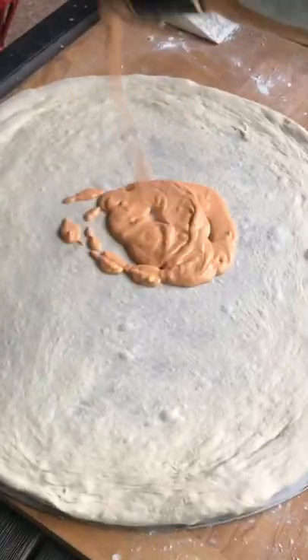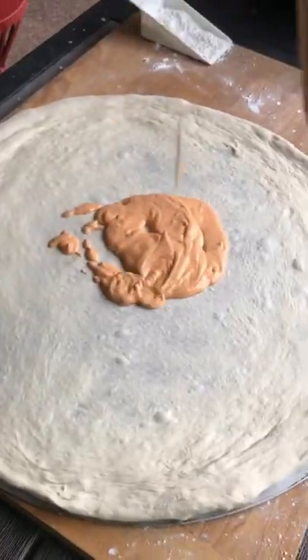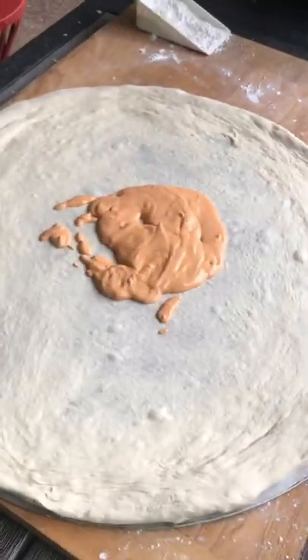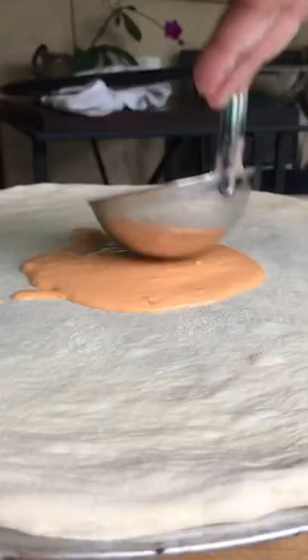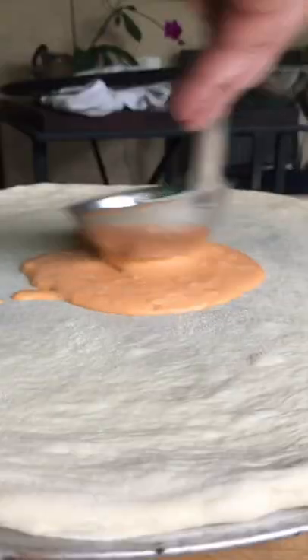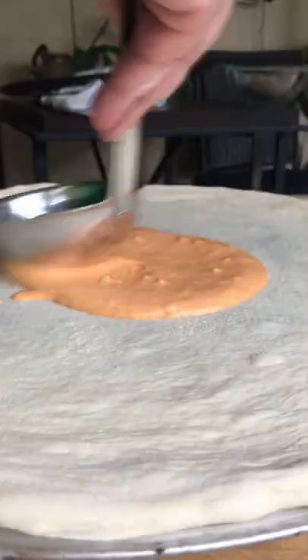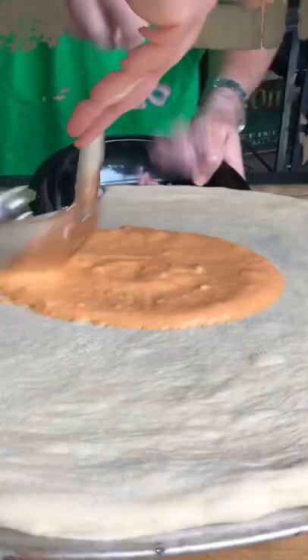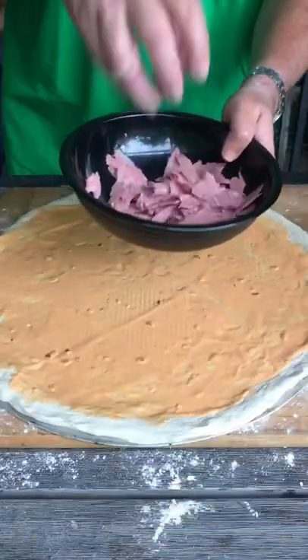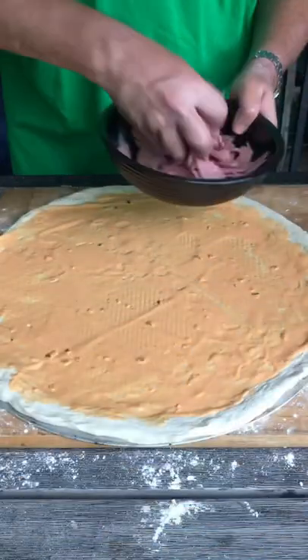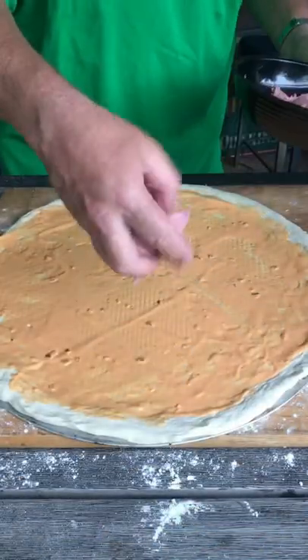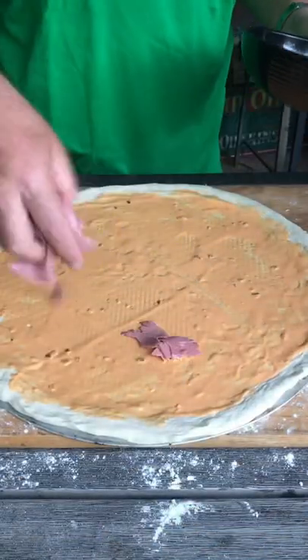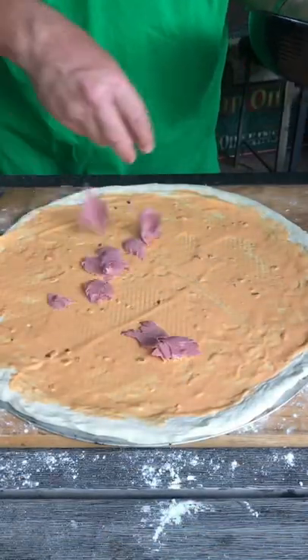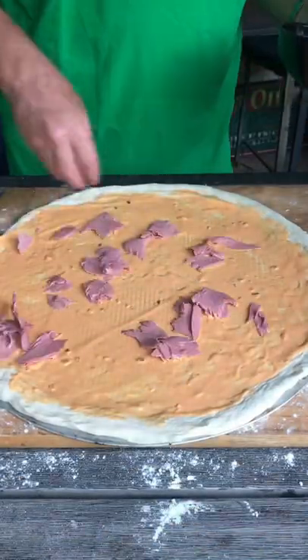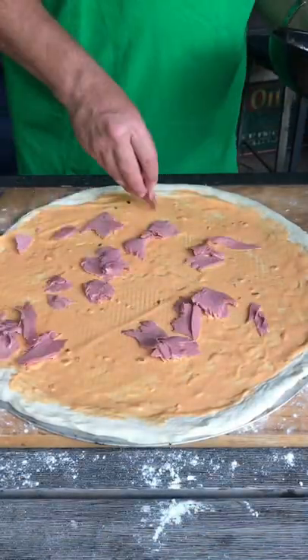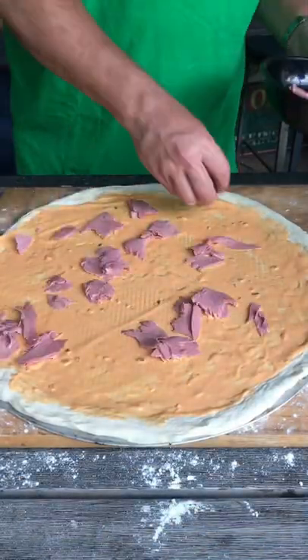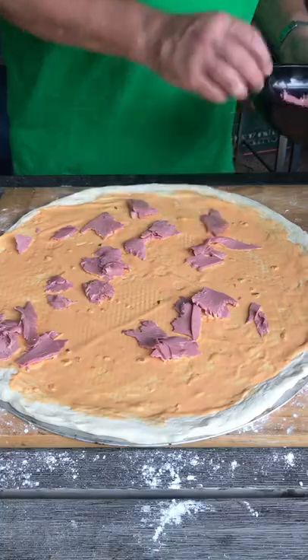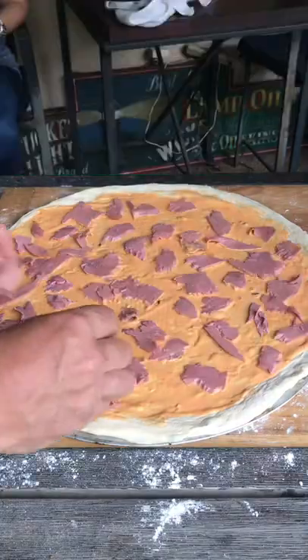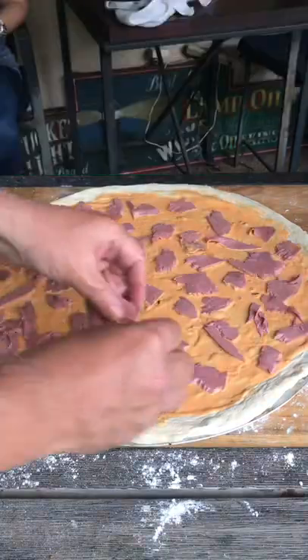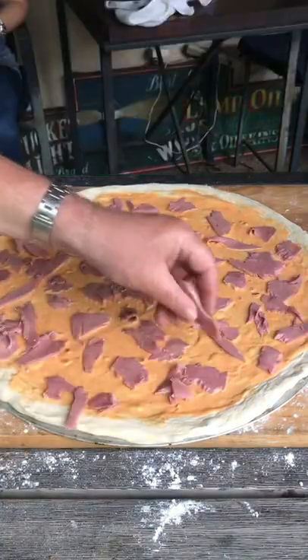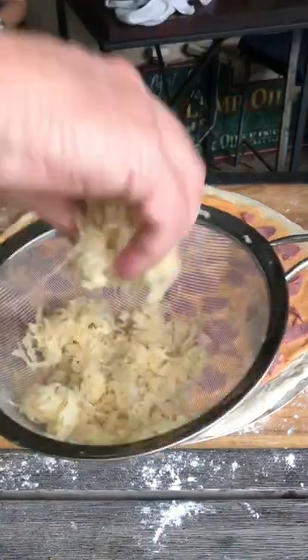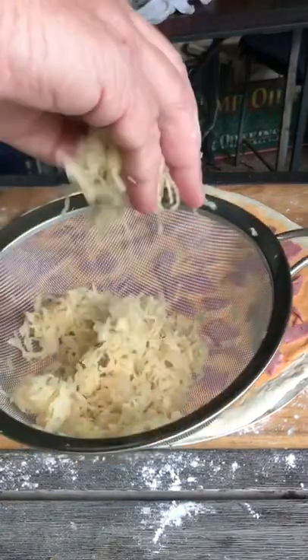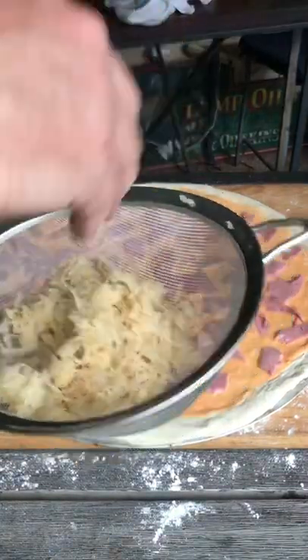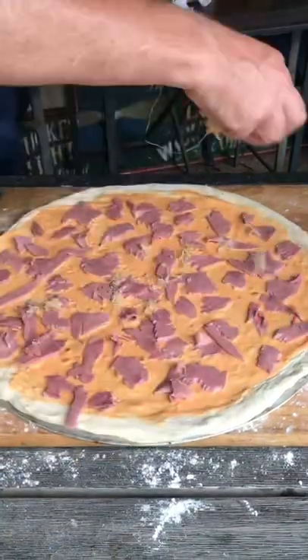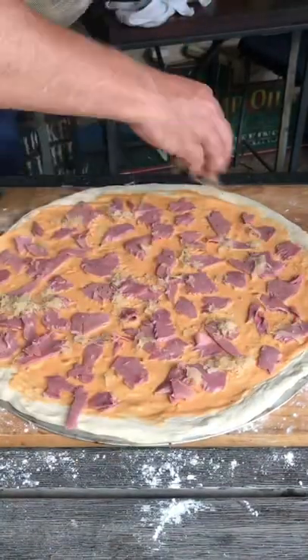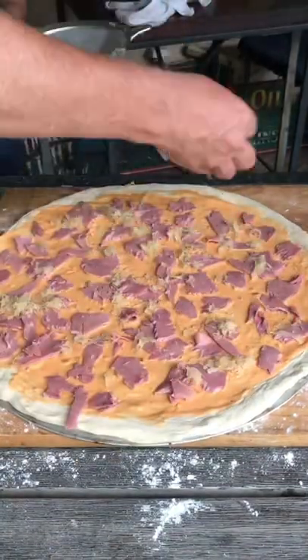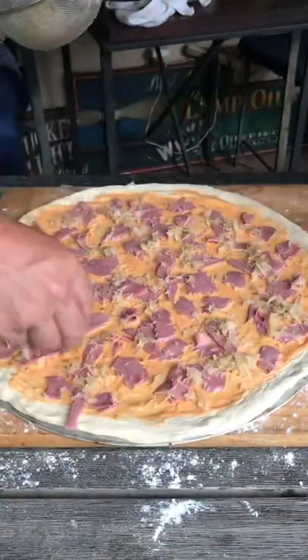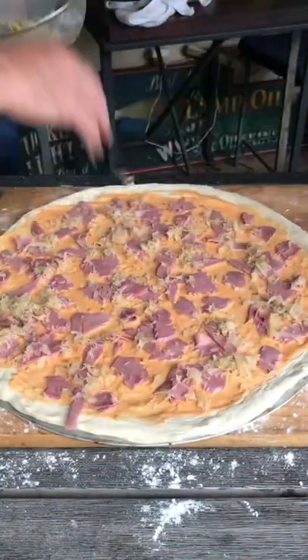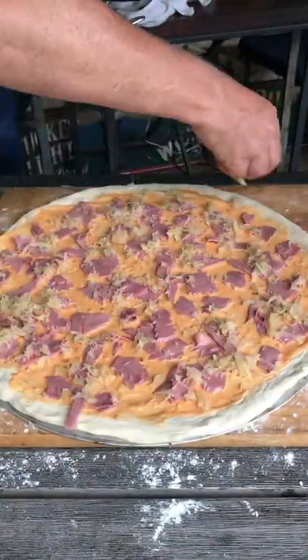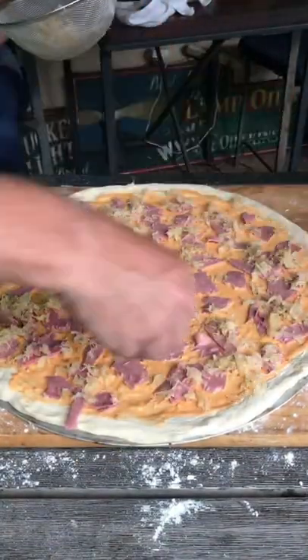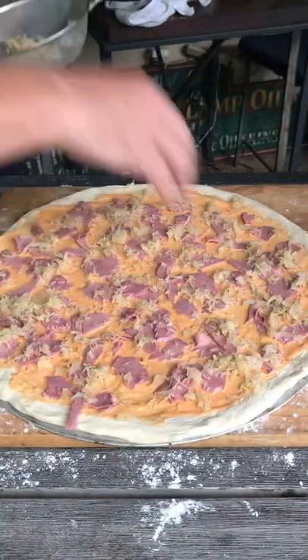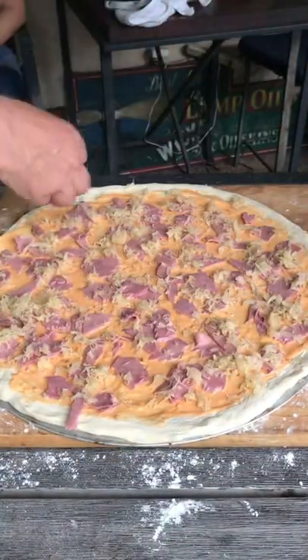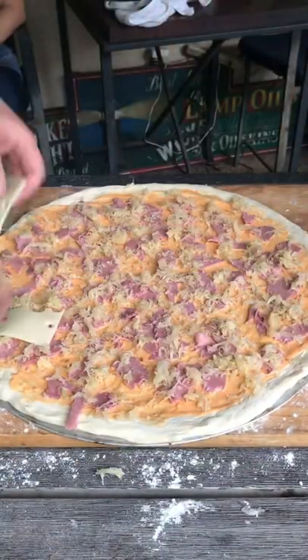Now a little bit of dressing, because that's what goes on a Reuben. Spread that stuff out and cover it with corned beef, then cover it with sauerkraut too. Gotta have it all the same as a Reuben sandwich, baby!